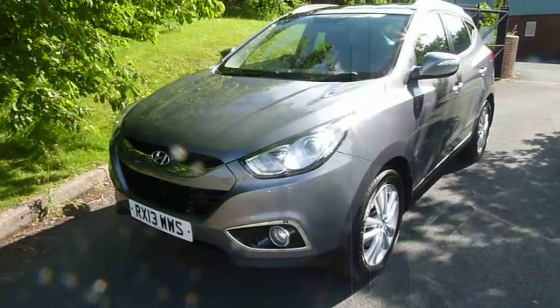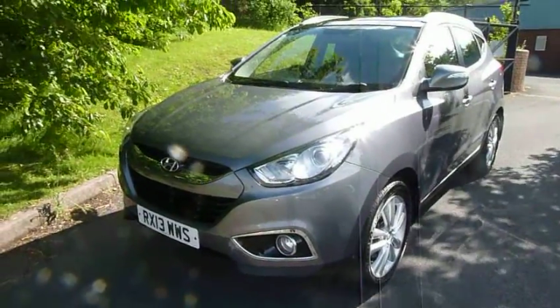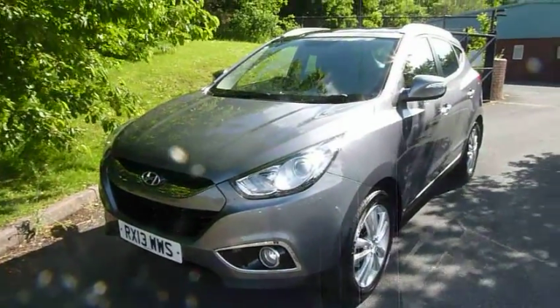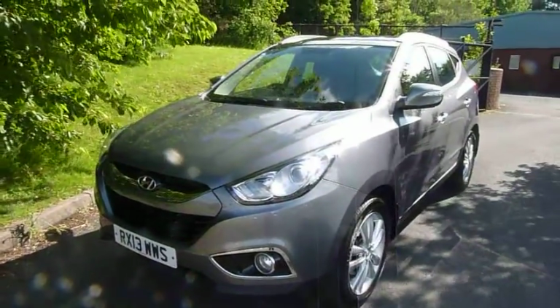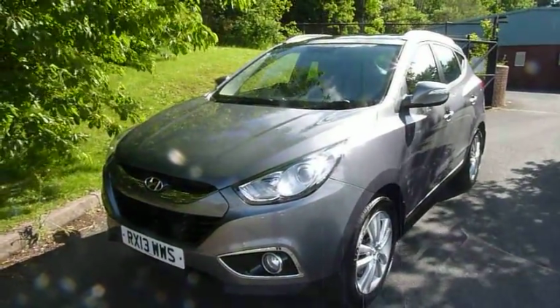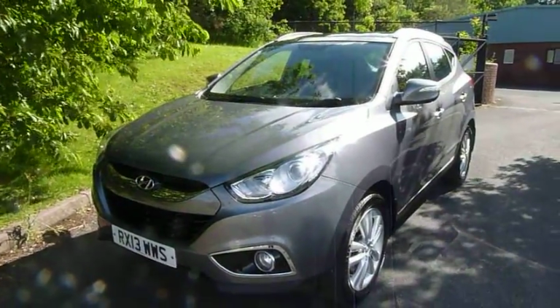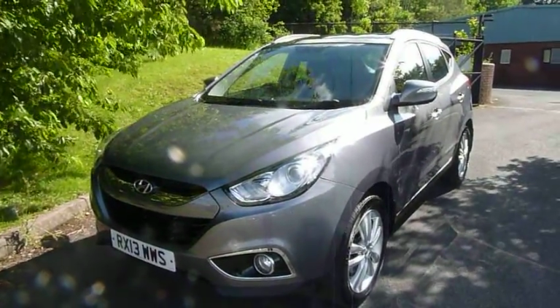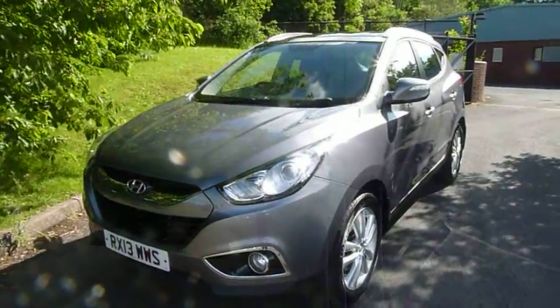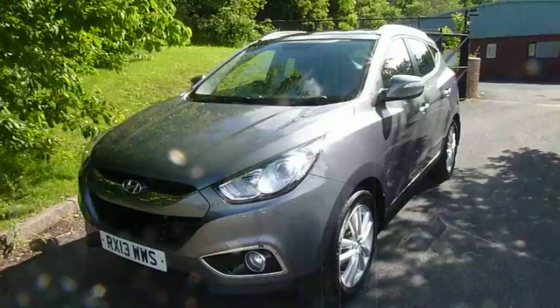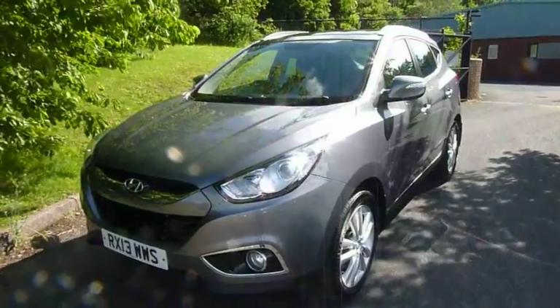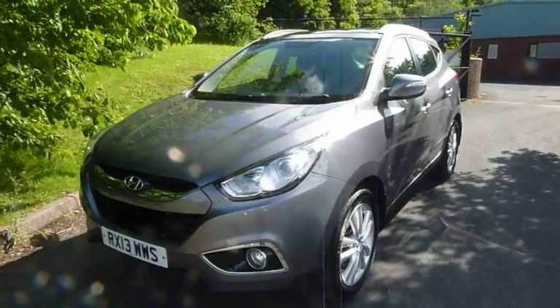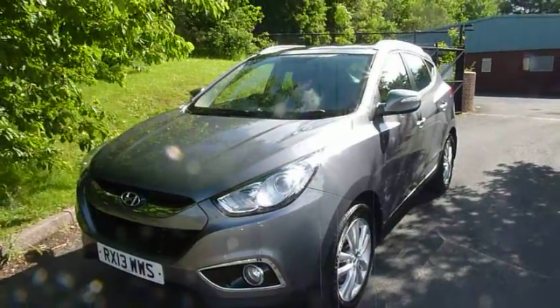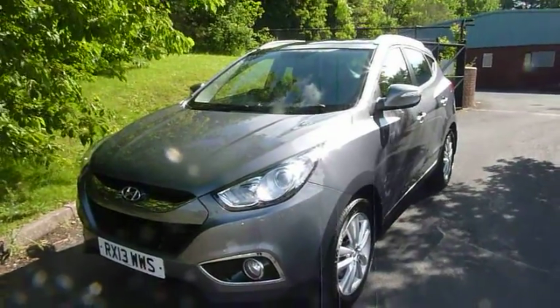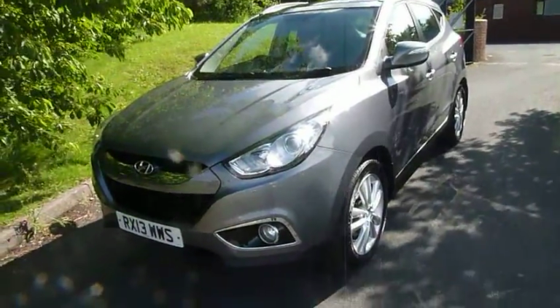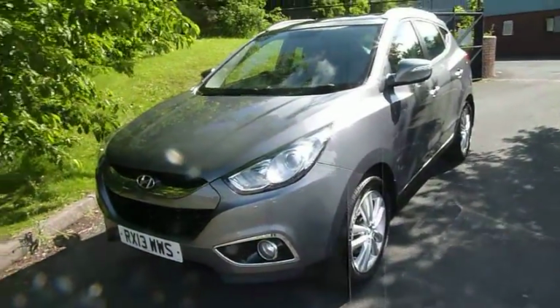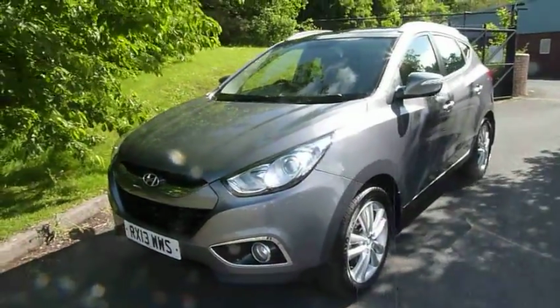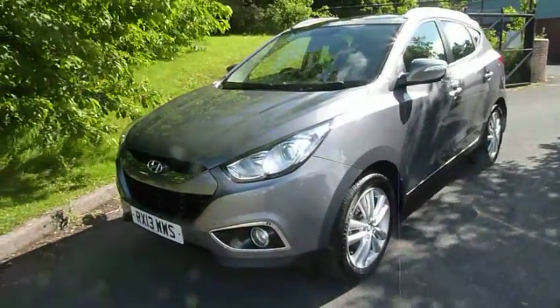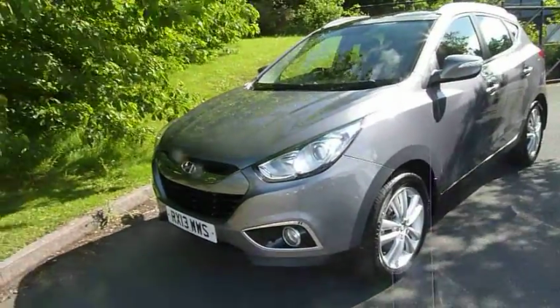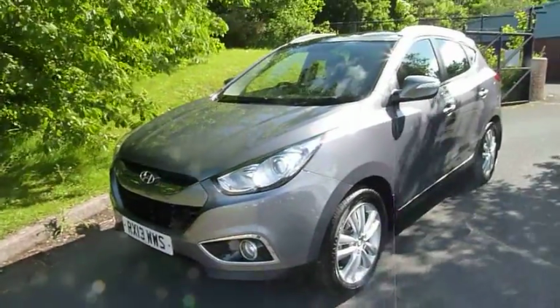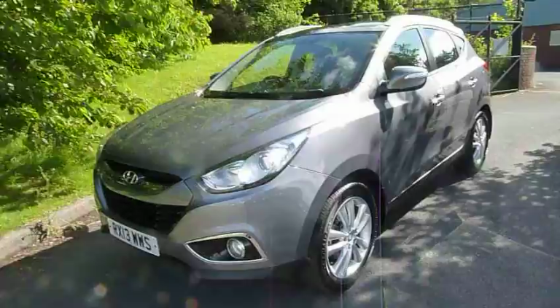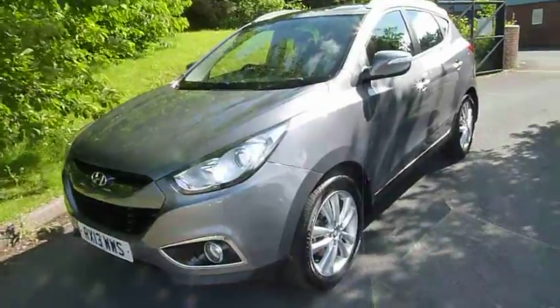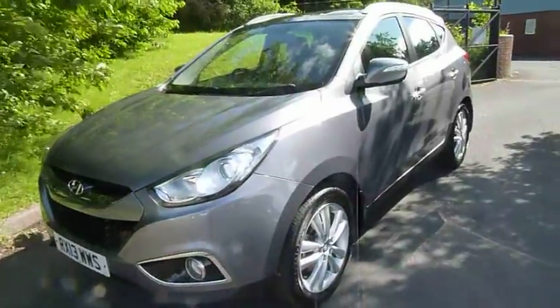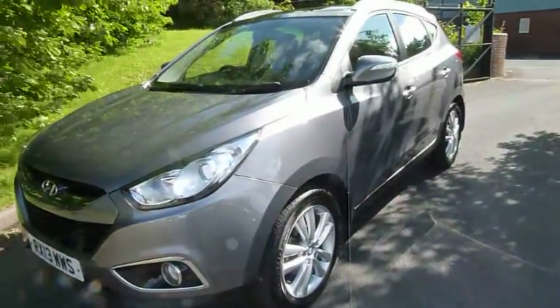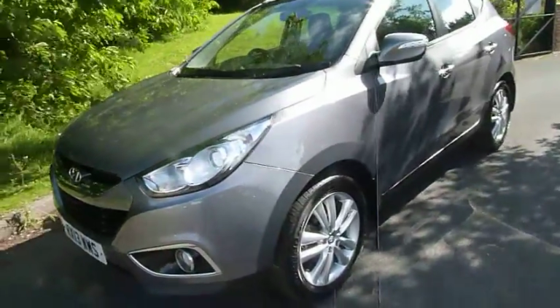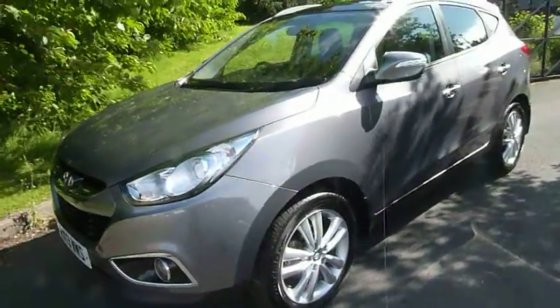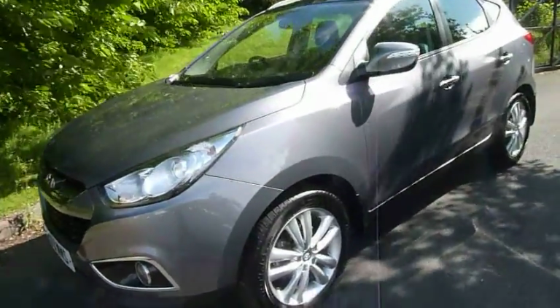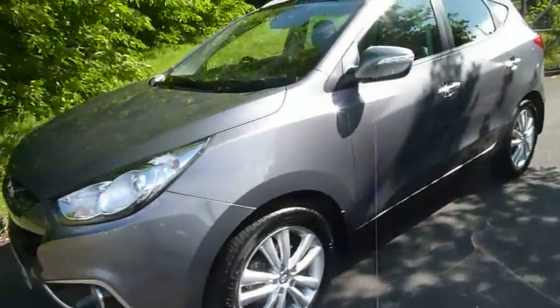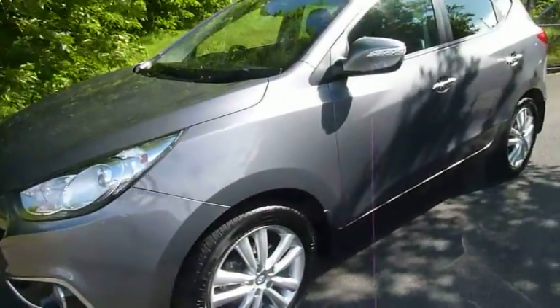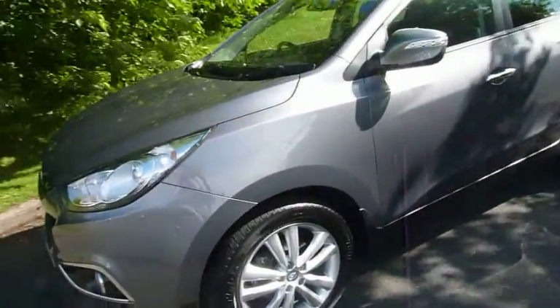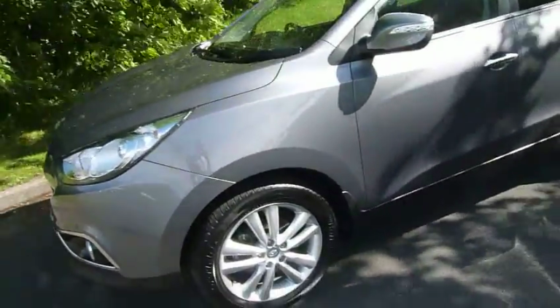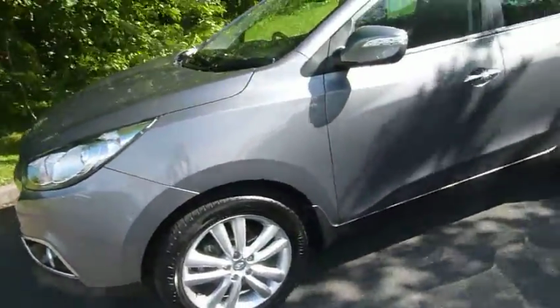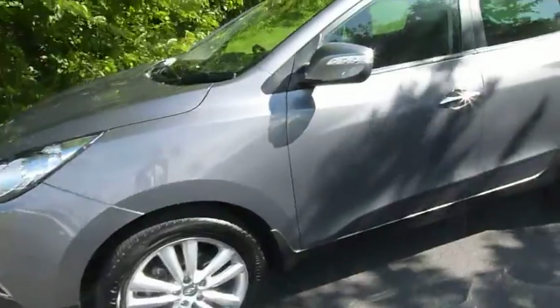Hi and welcome to JTU's iHyundai here at Telford. My name's Rob. I'm just going to take you around this 13 plate Hyundai iX35. This is the 2 litre premium 4 wheel drive model, 136 brake horsepower manual.